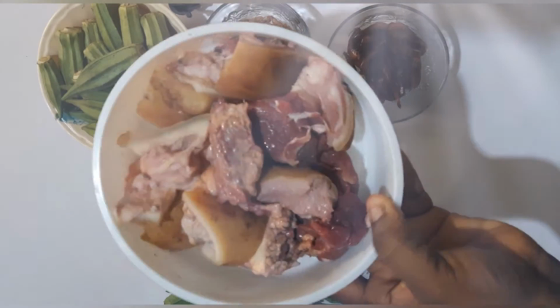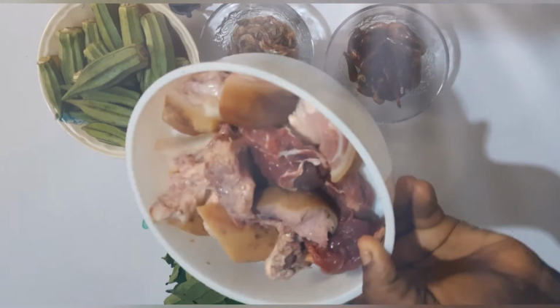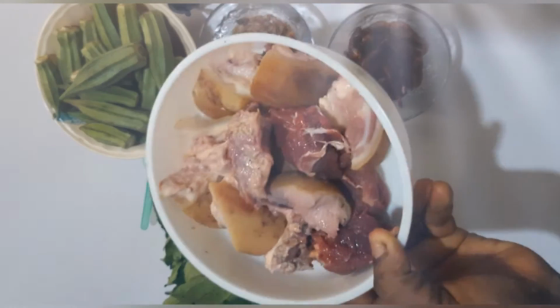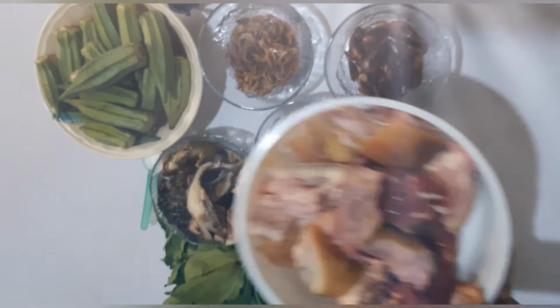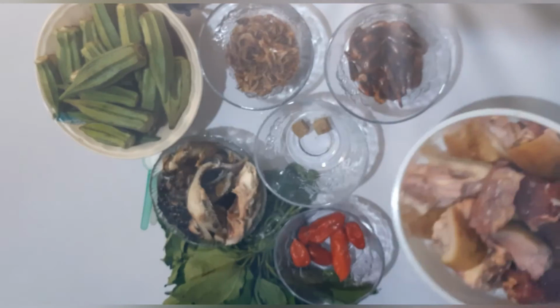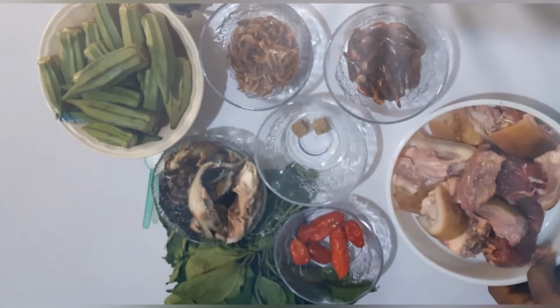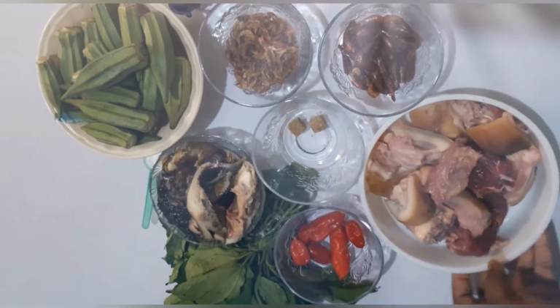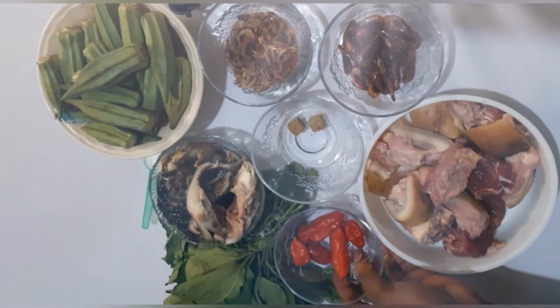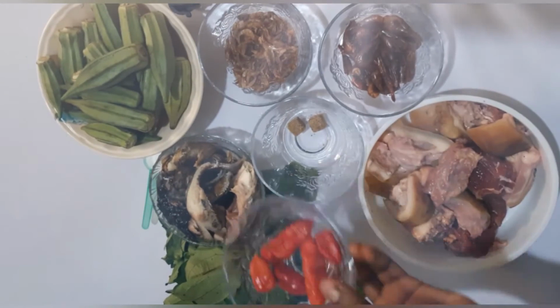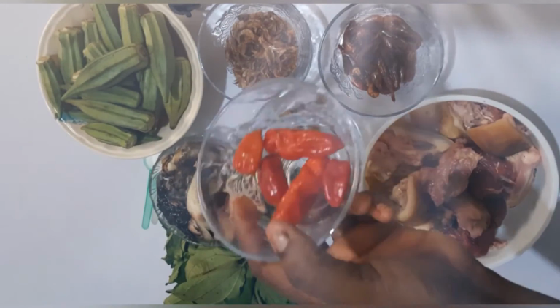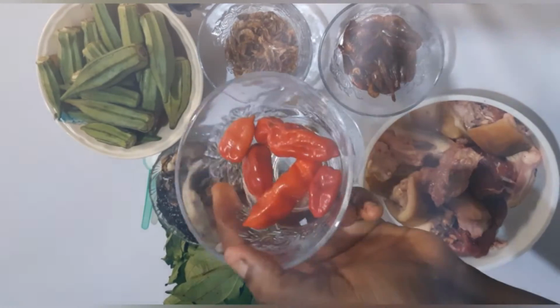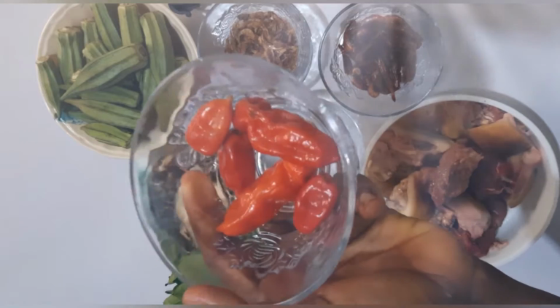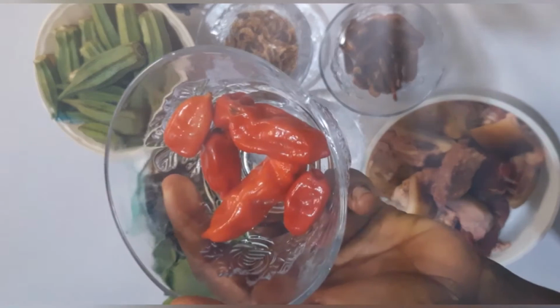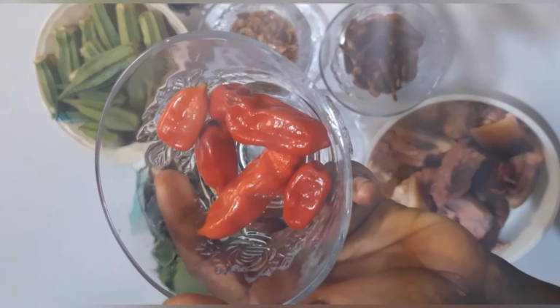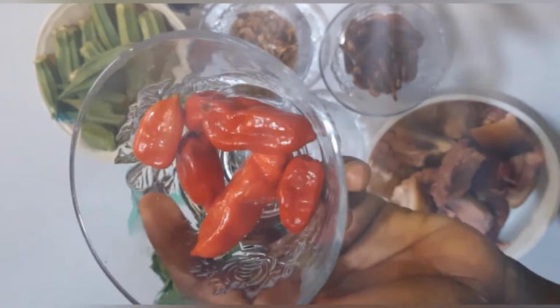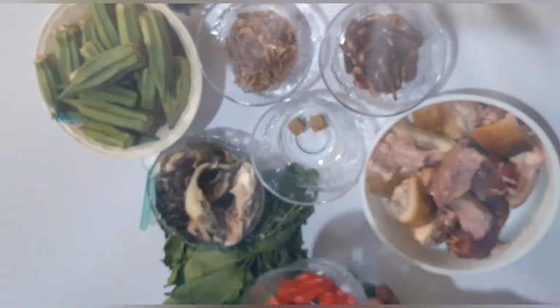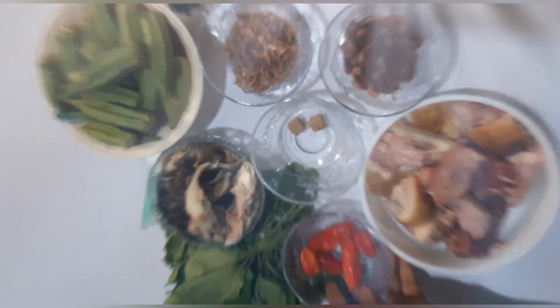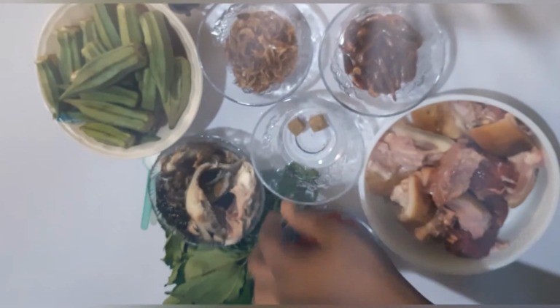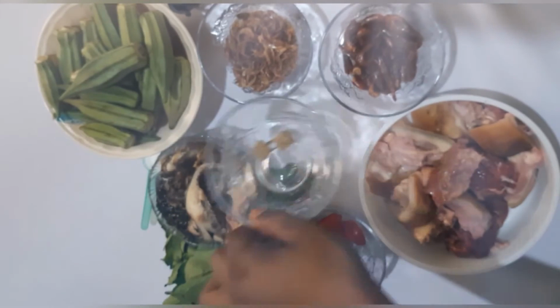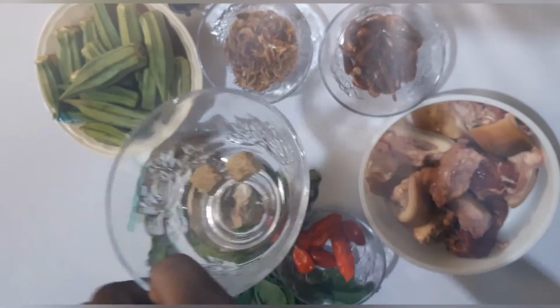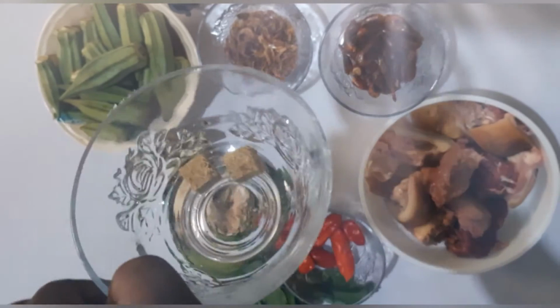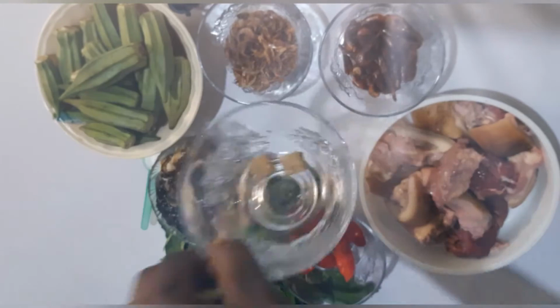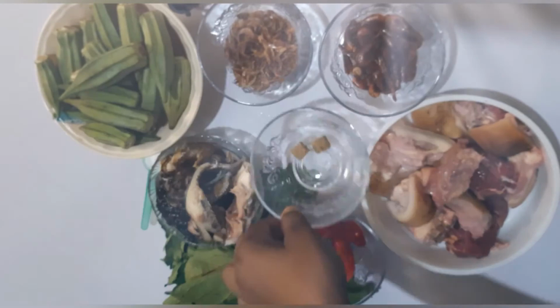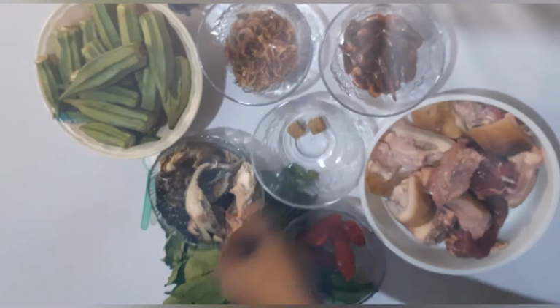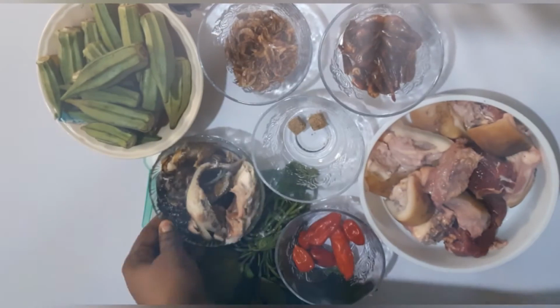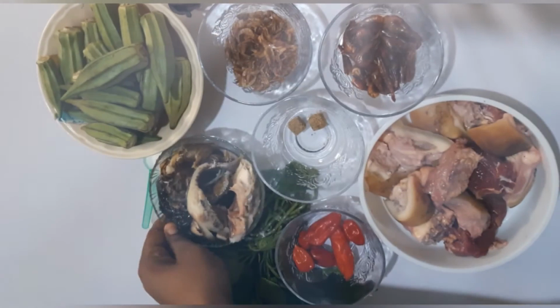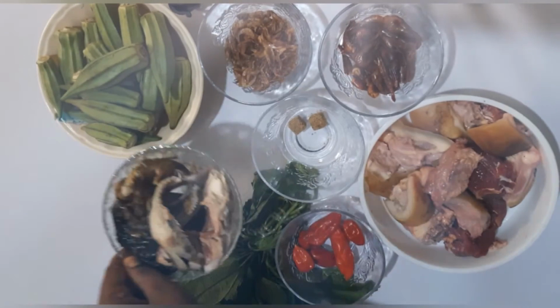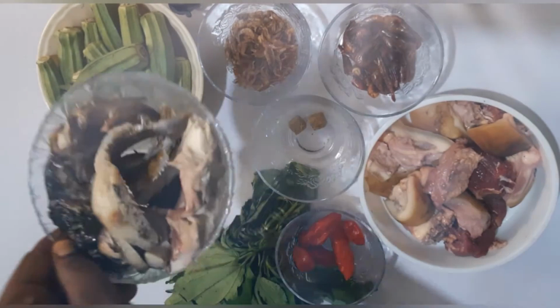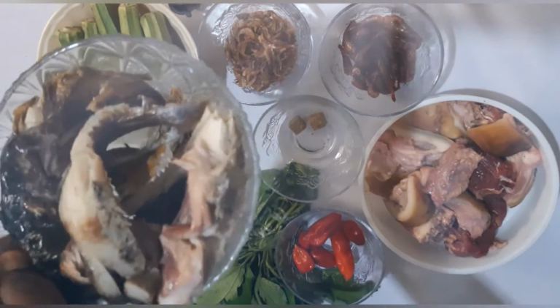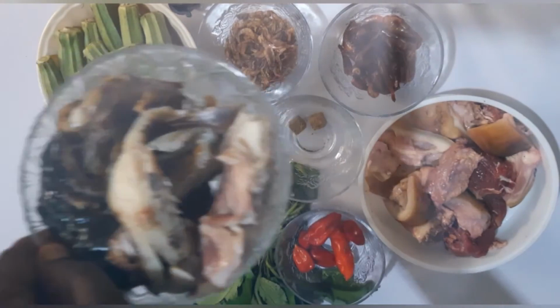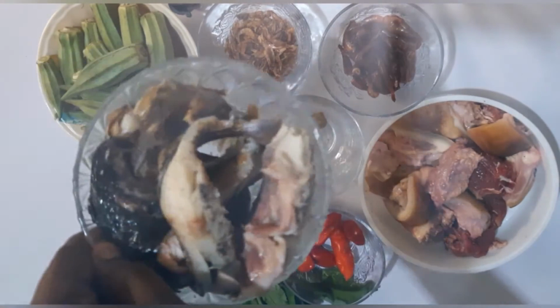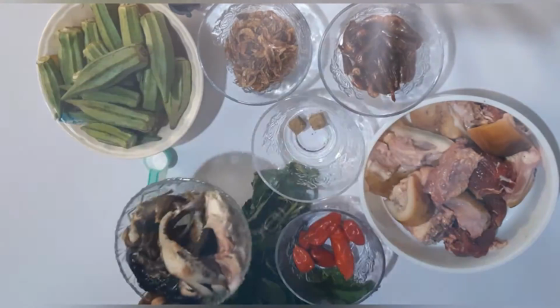We're using some beef, scotch bonnet pepper, two stock cubes, and dry fish.